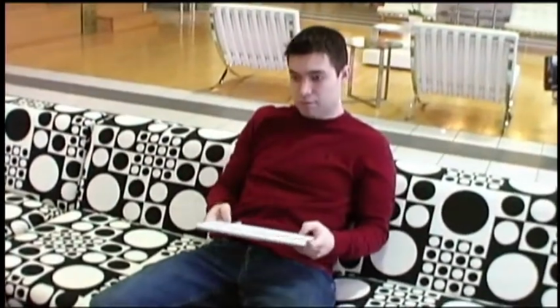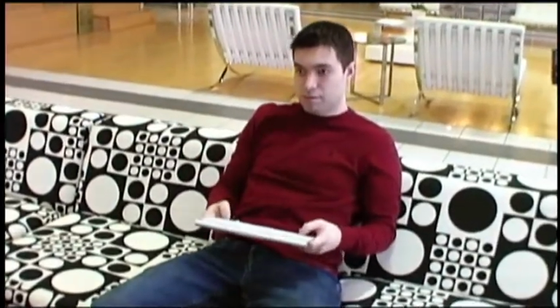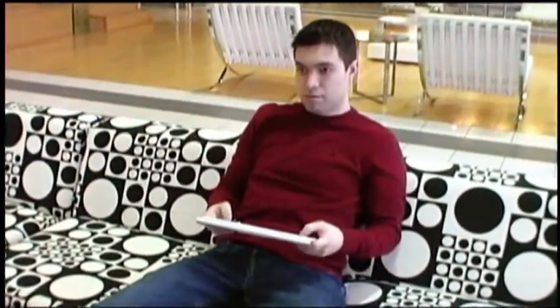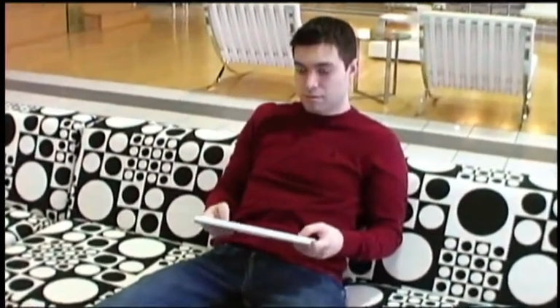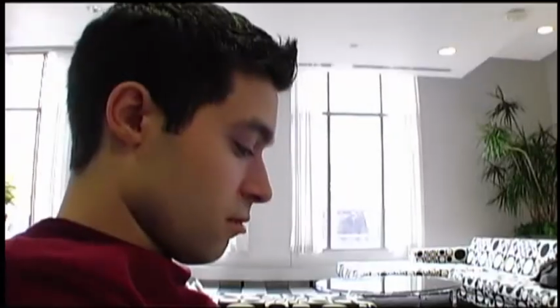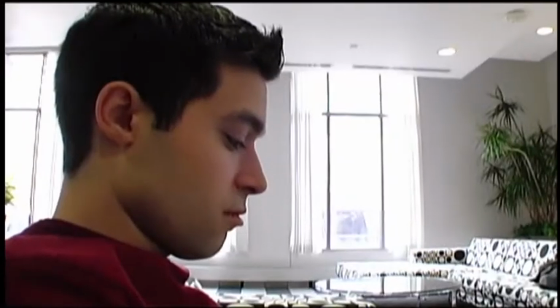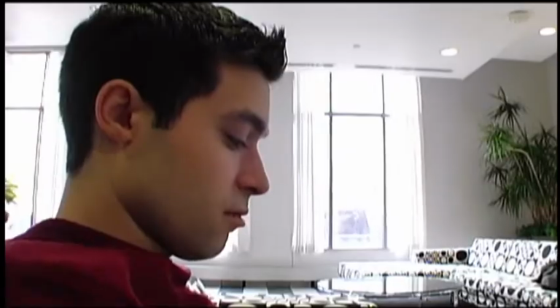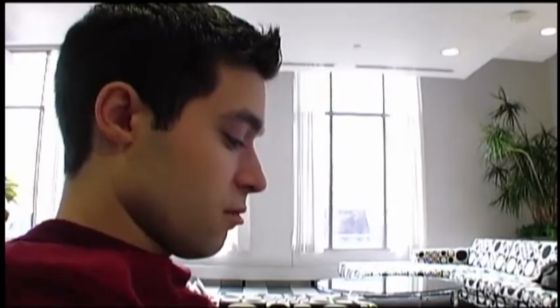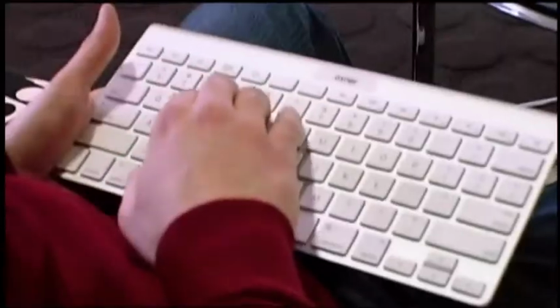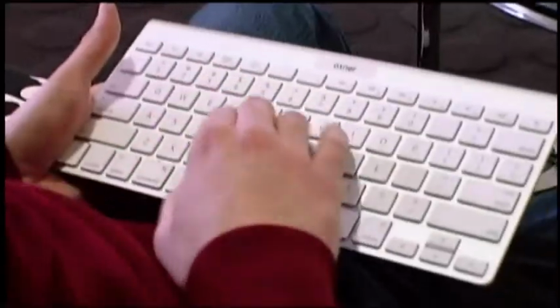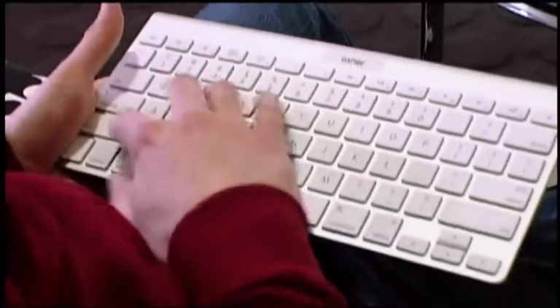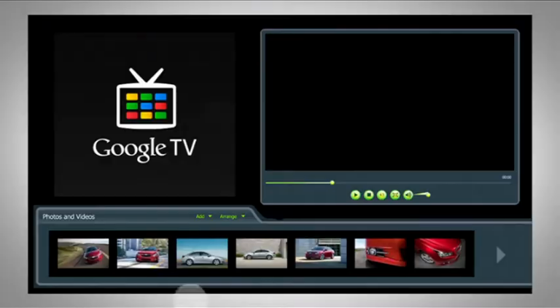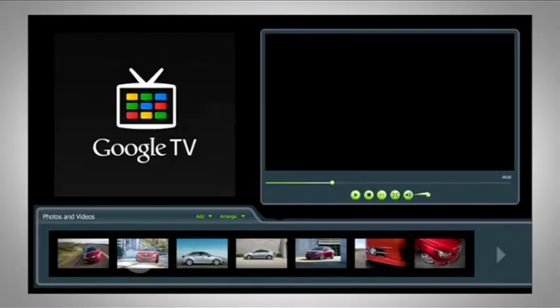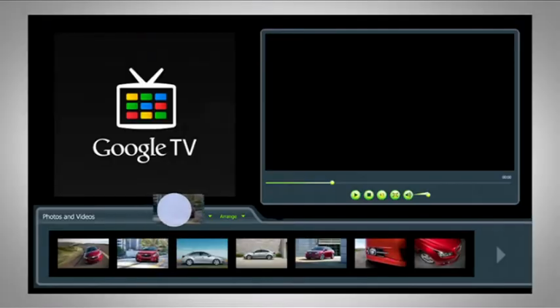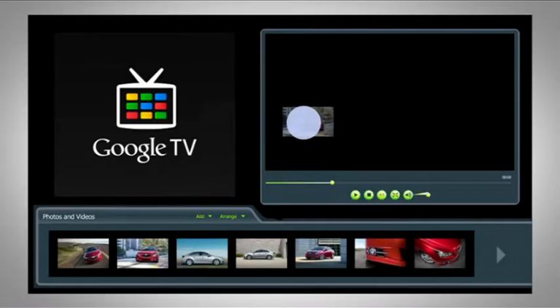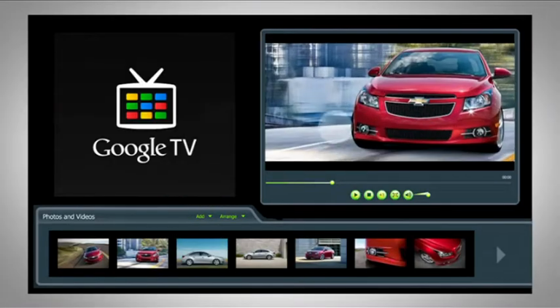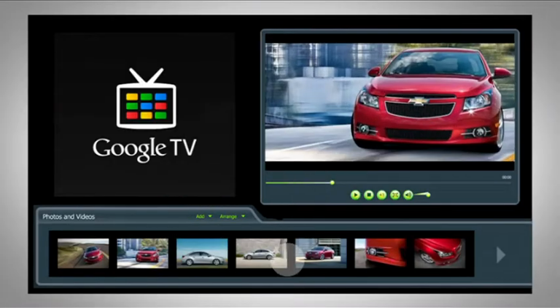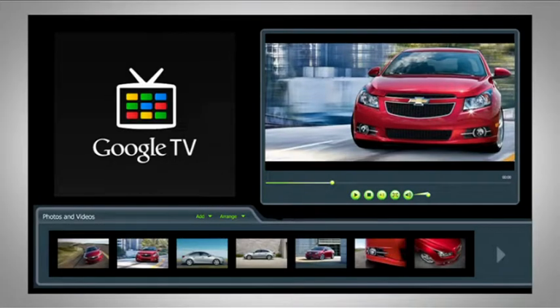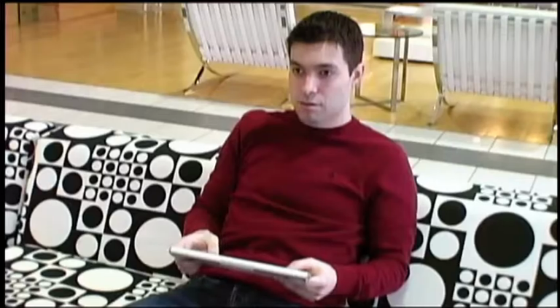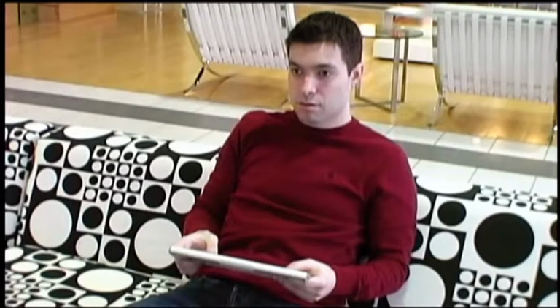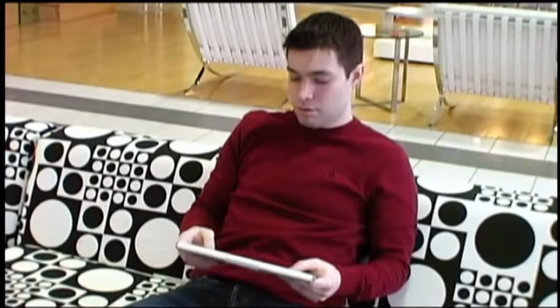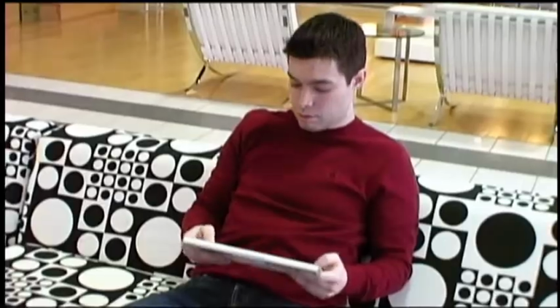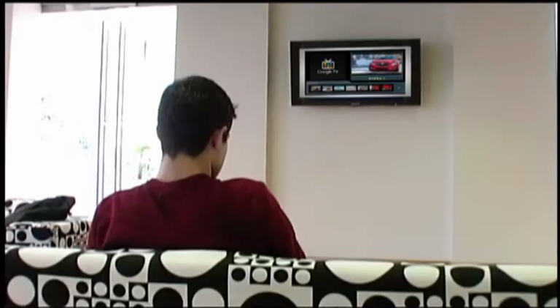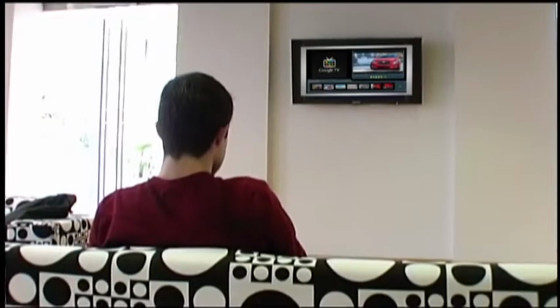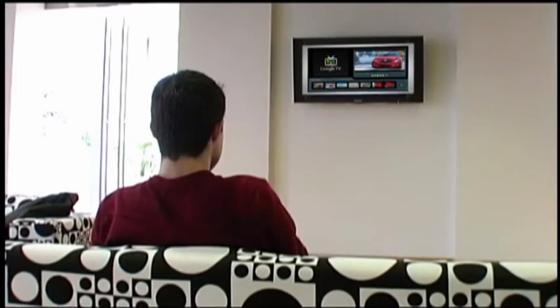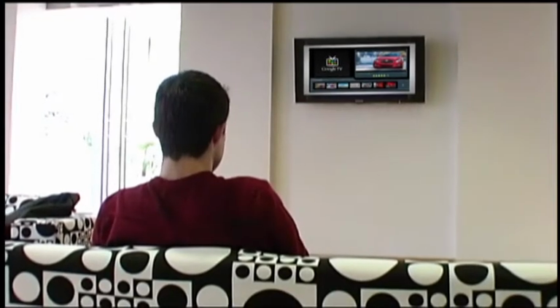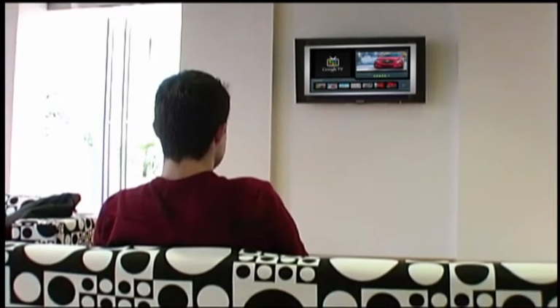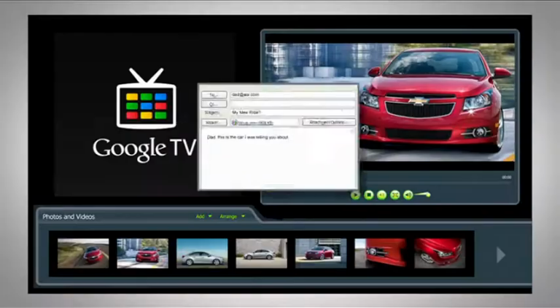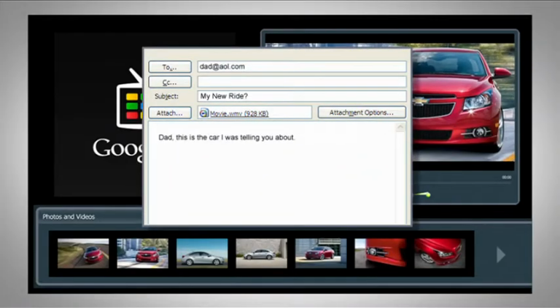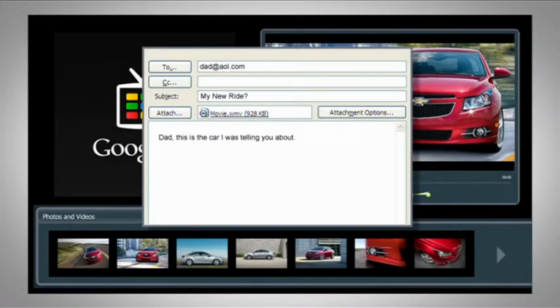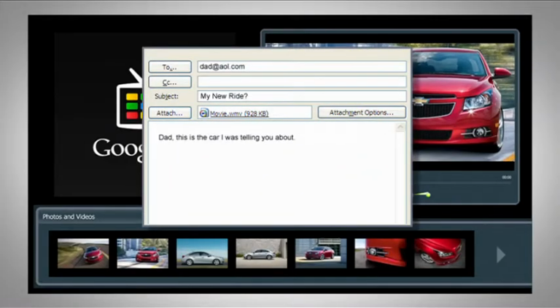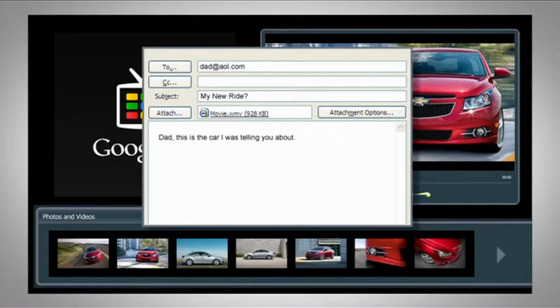Here, we're allowing our potential buyer to personalize his experience with the vehicle by creating his own video of the Cruze, which he'll use later to sway his parents to his side of the purchasing decision.